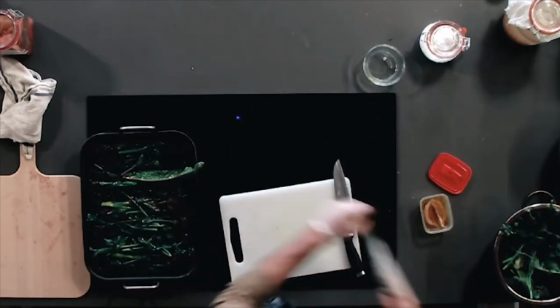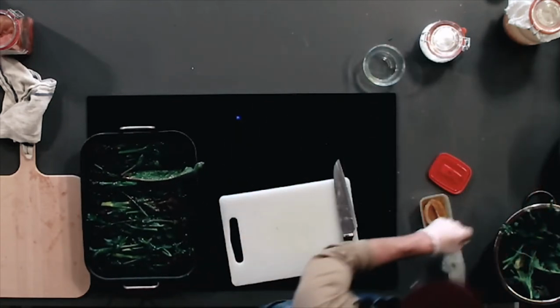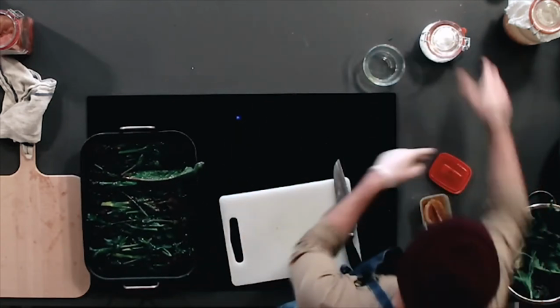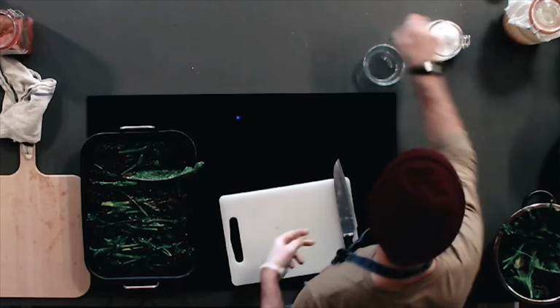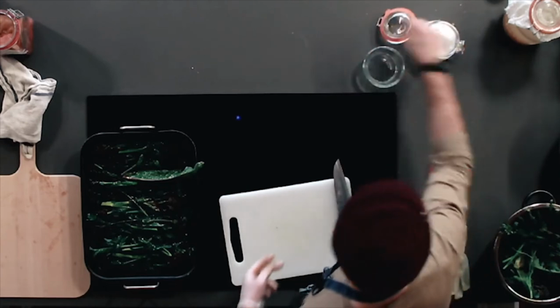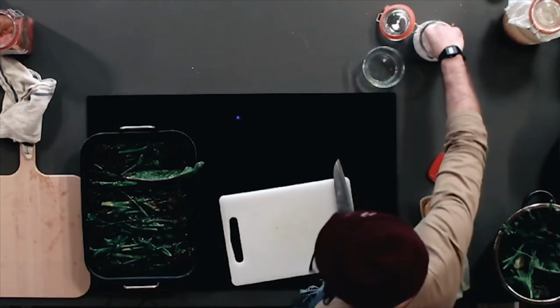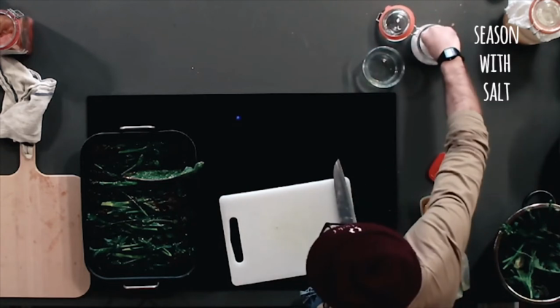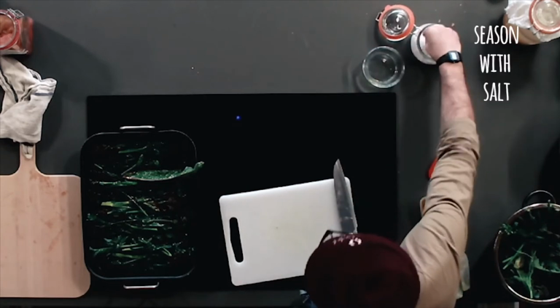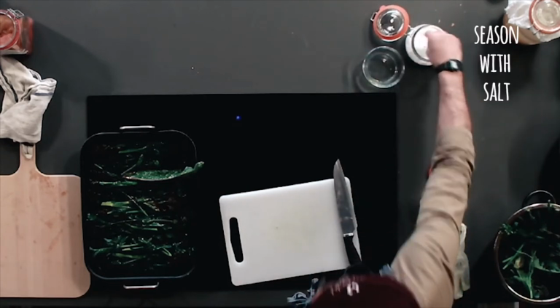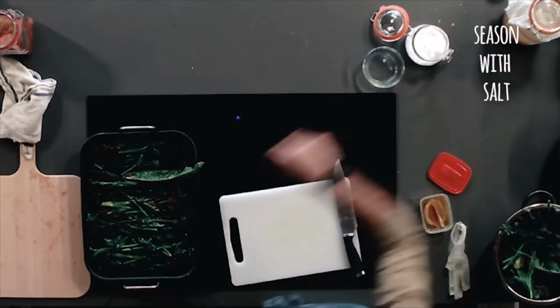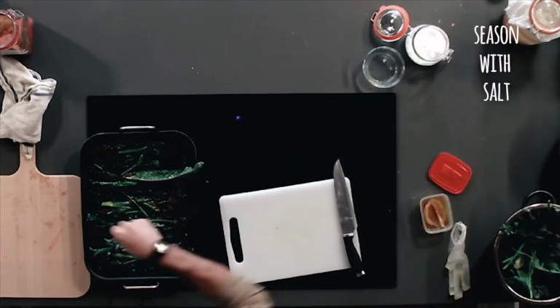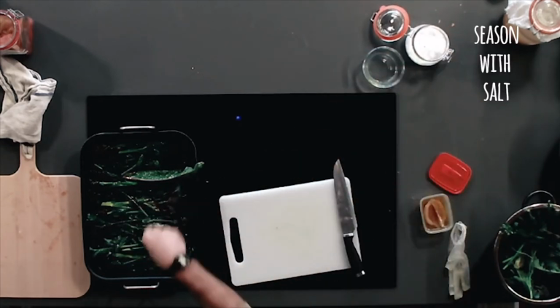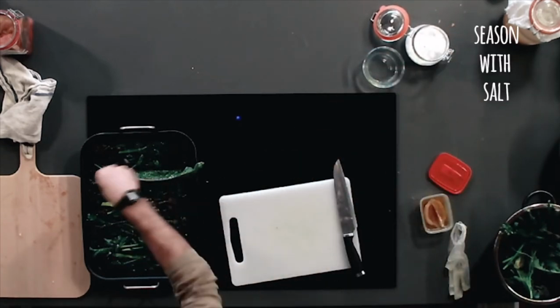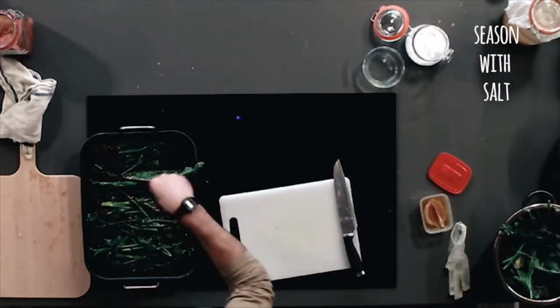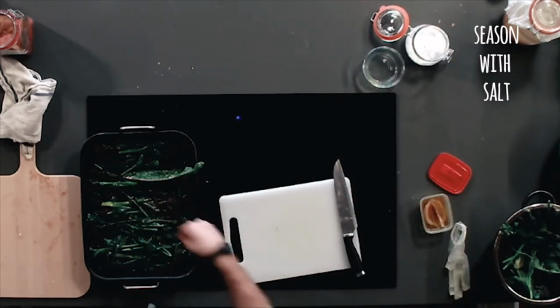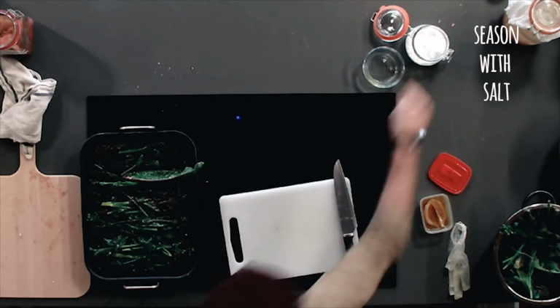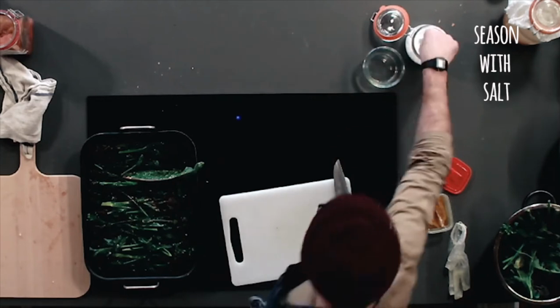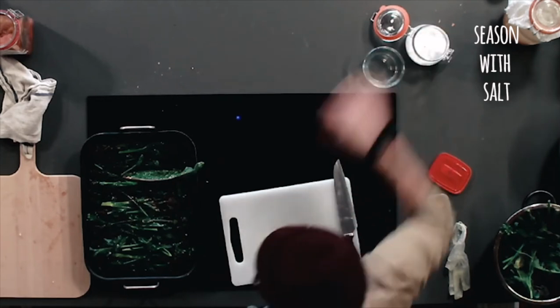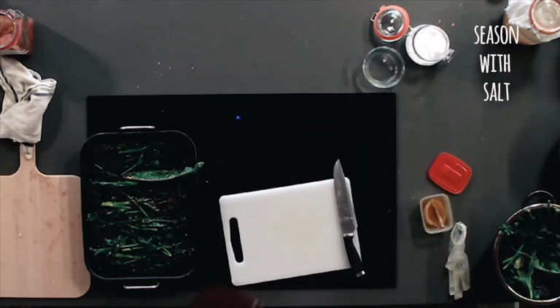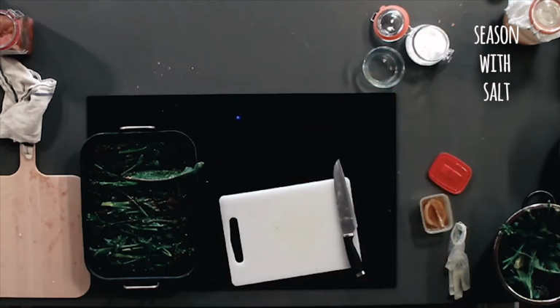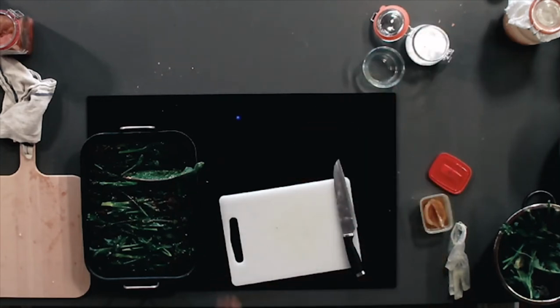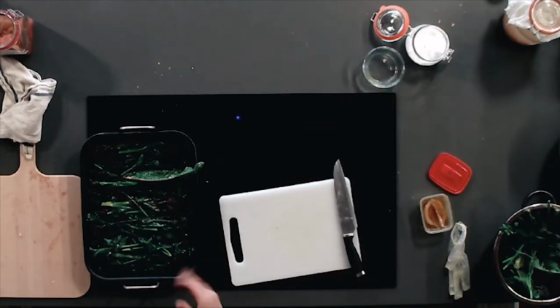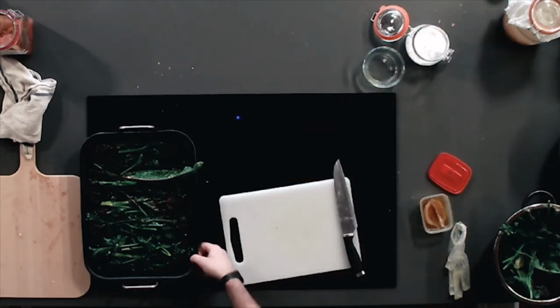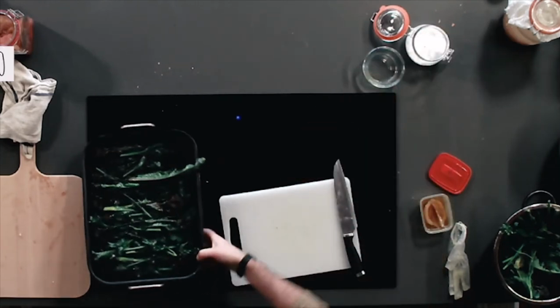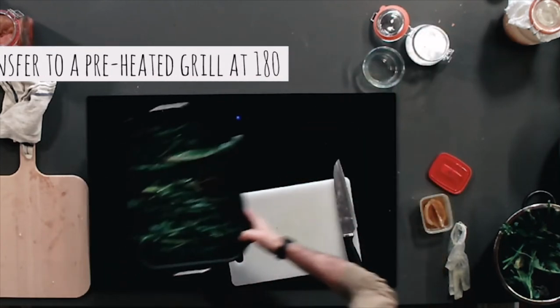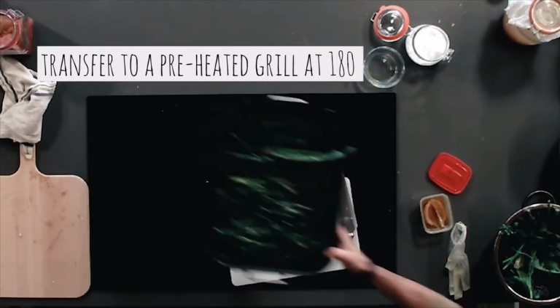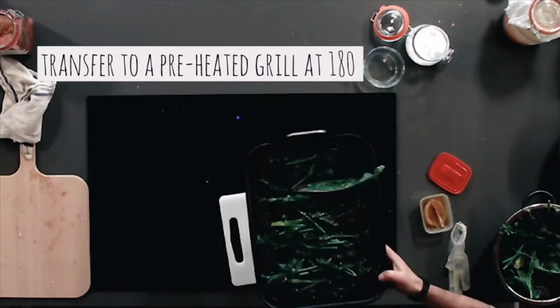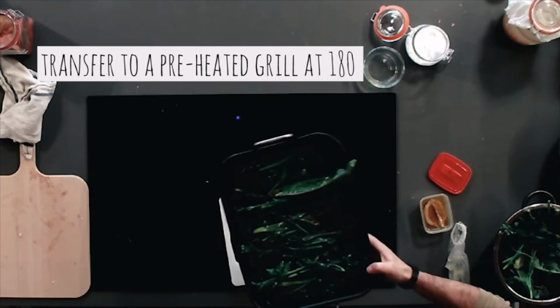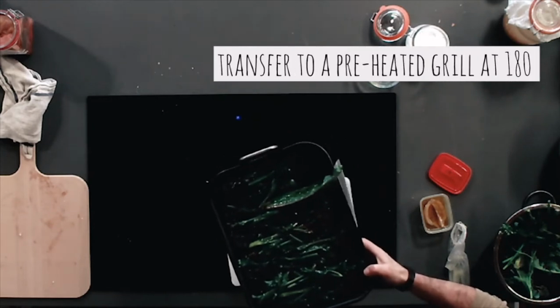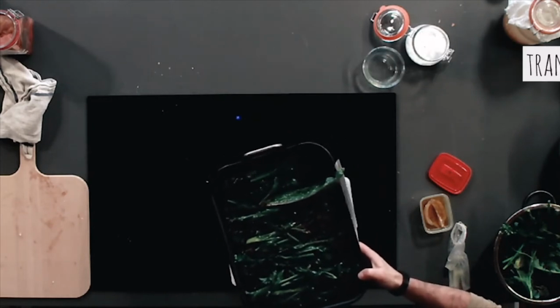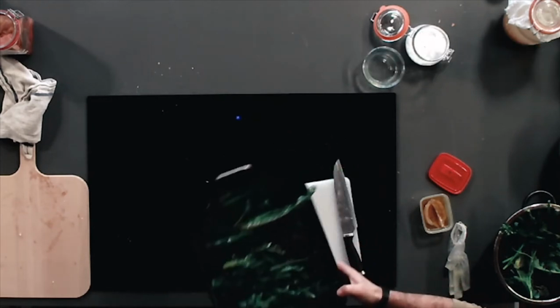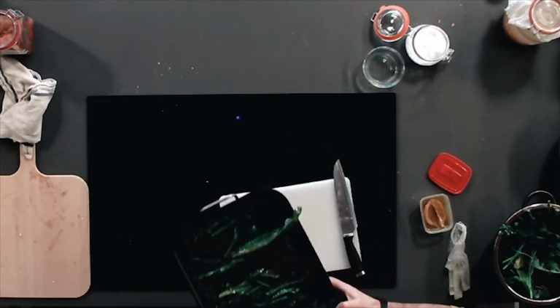I'm just gonna take my glove off, grab a generous pinch of salt and just salt those. Those are good to go in under the grill which is preheated at 180.